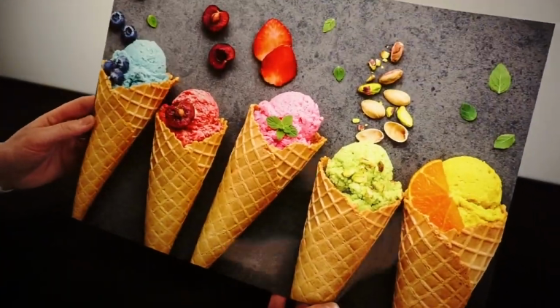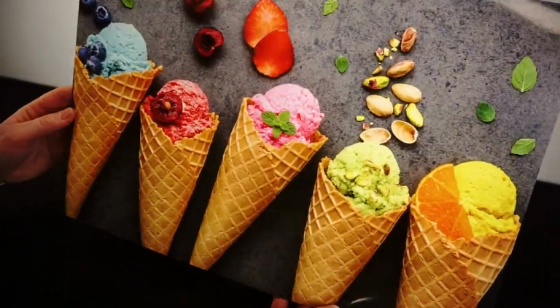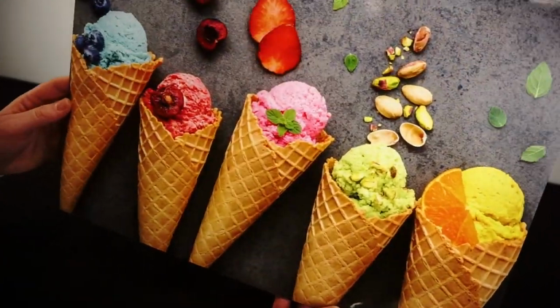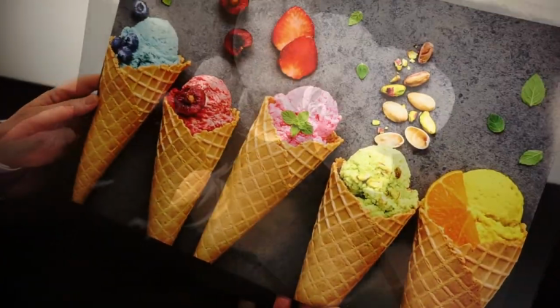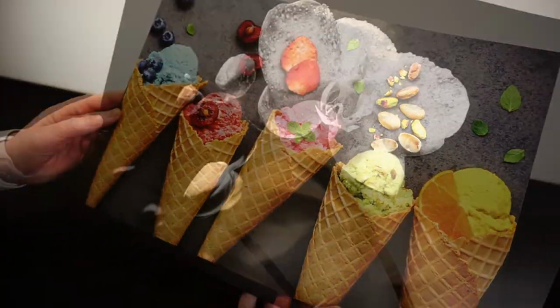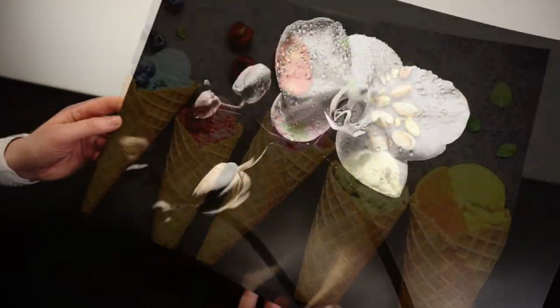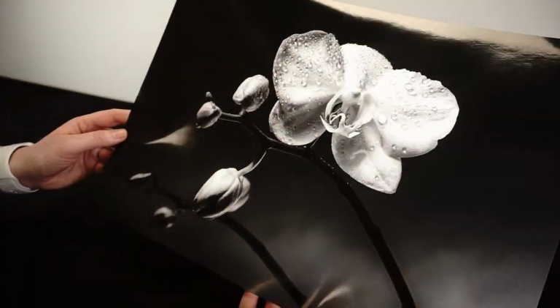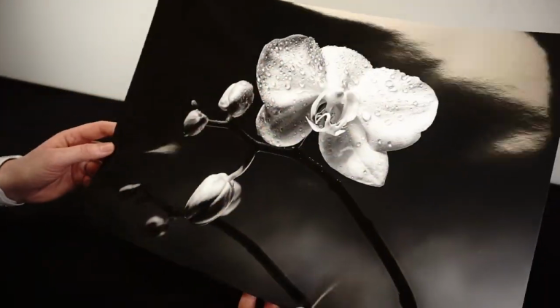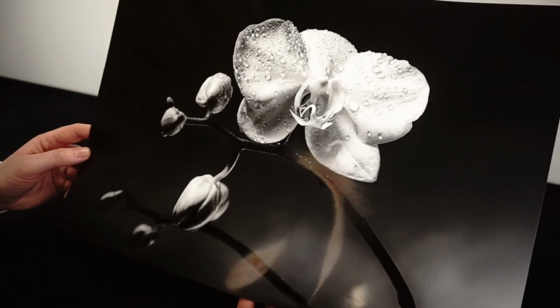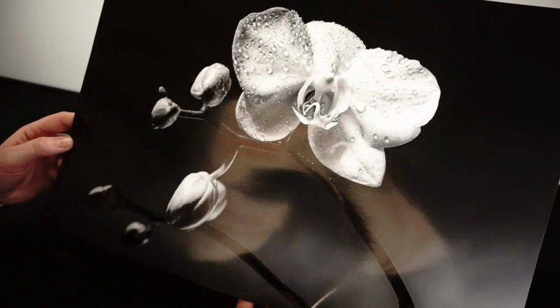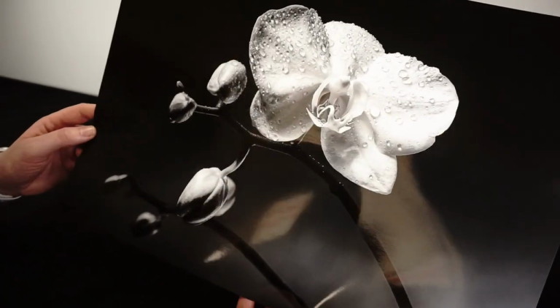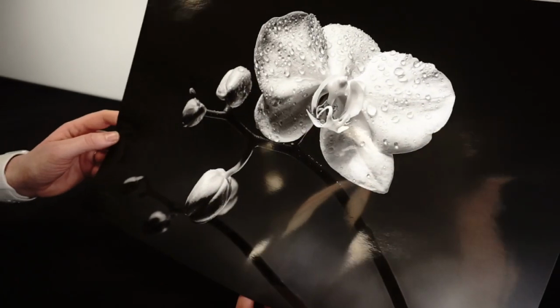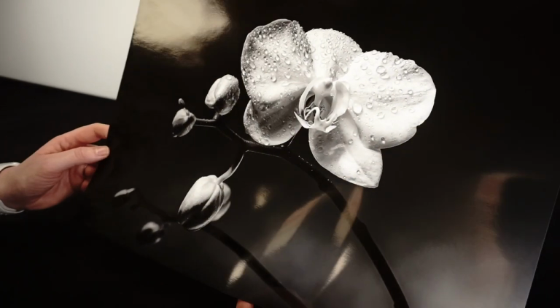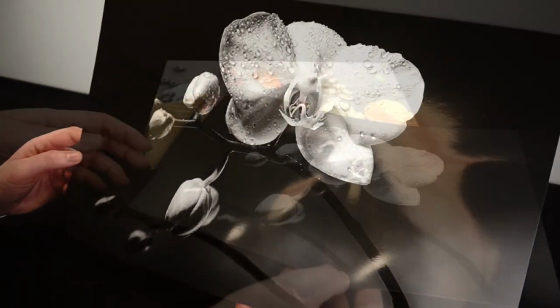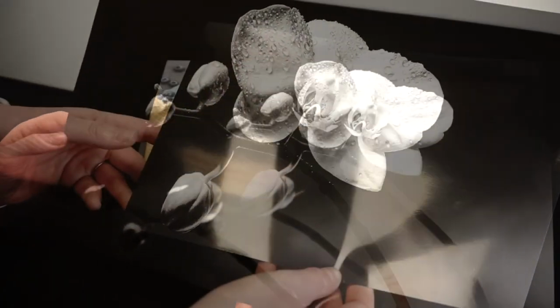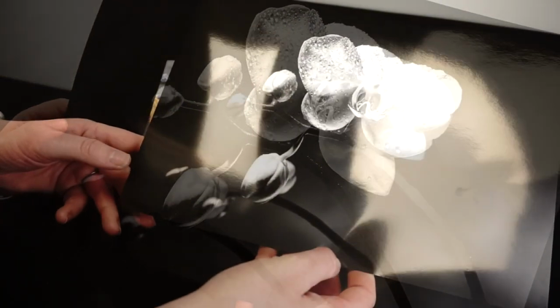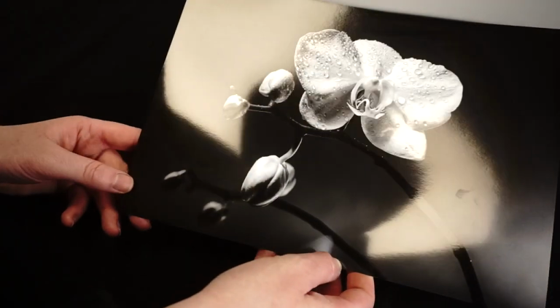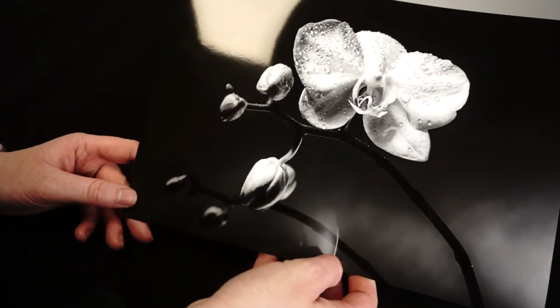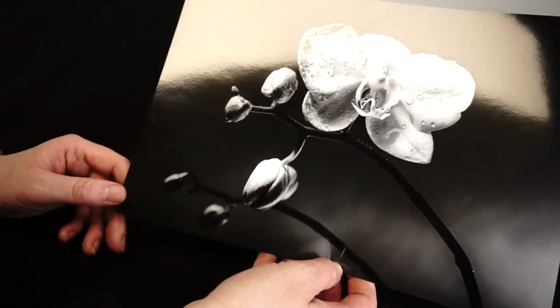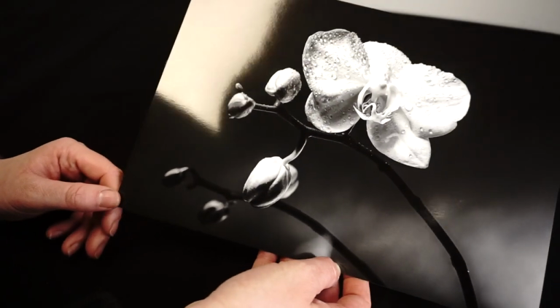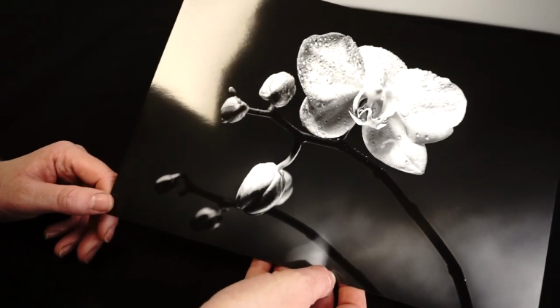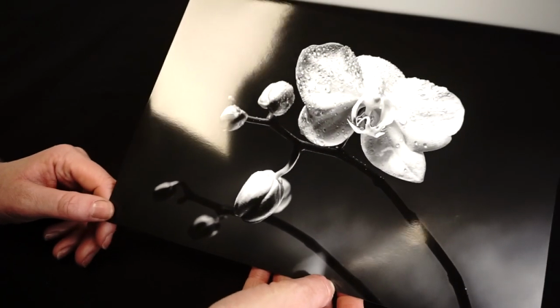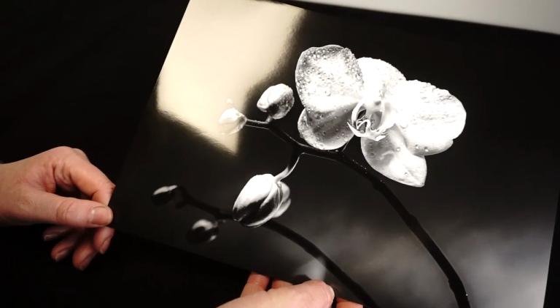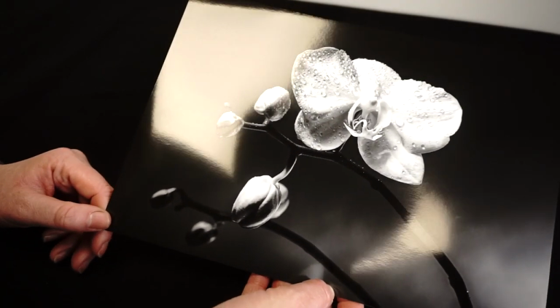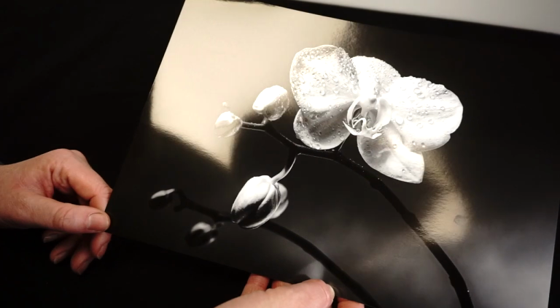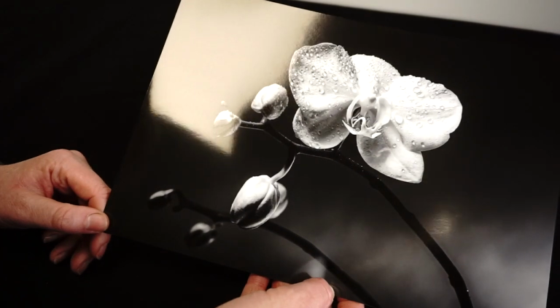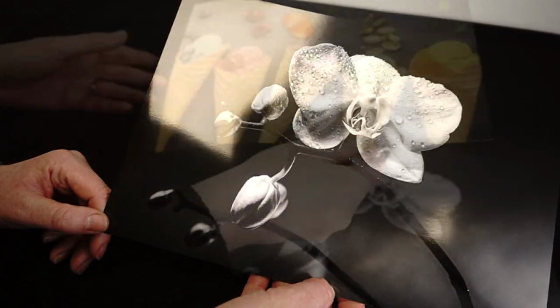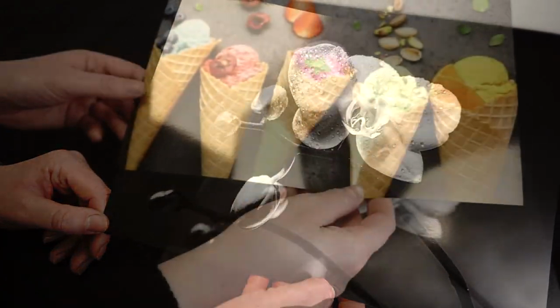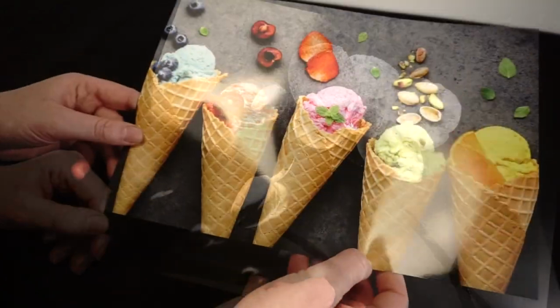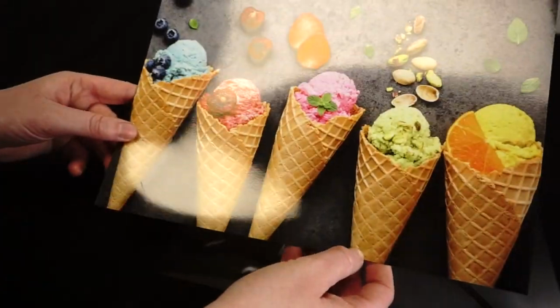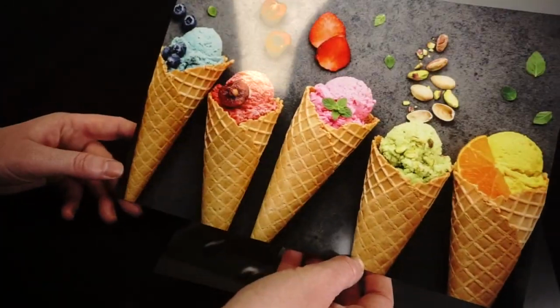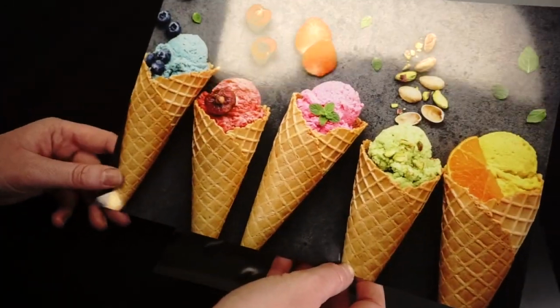Gloss 271 is the ideal paper for a wide variety of subjects, from everyday family photos to commercial studio photography. It's excellent for bold images with sharp, punchy colours.